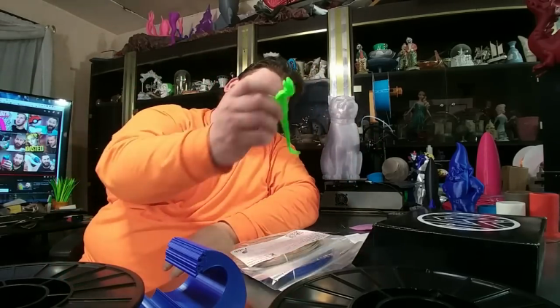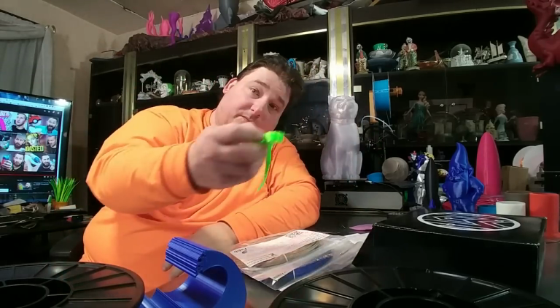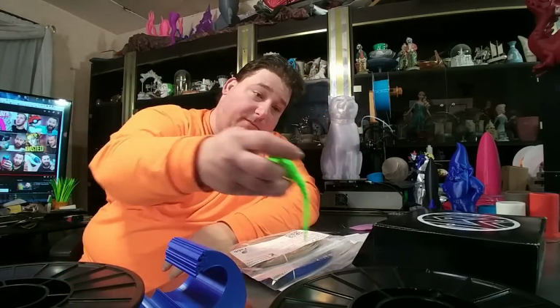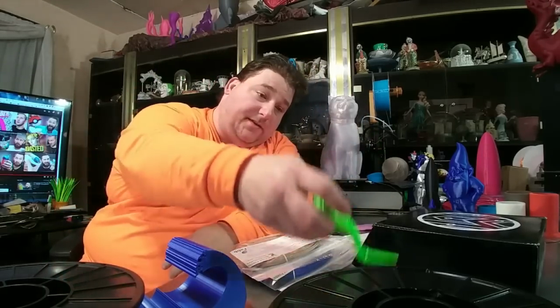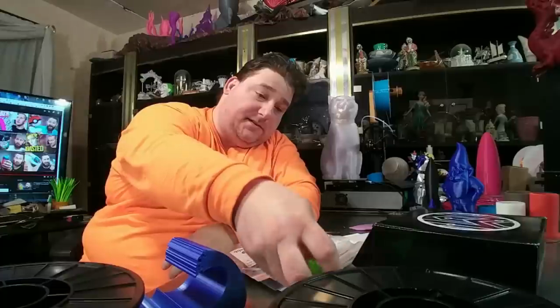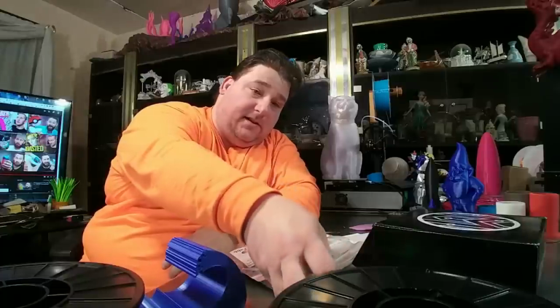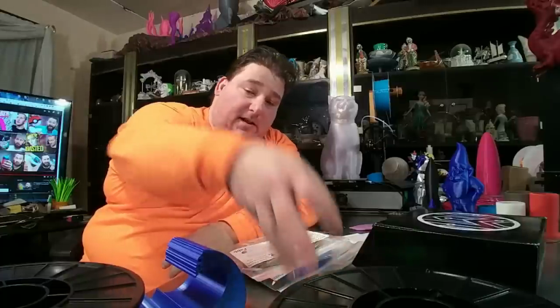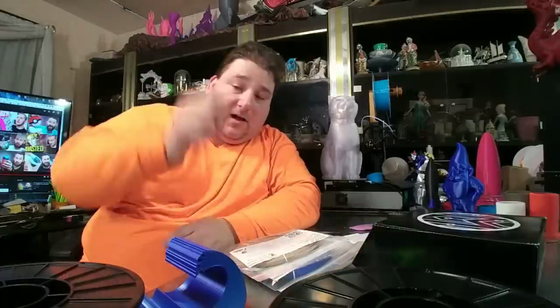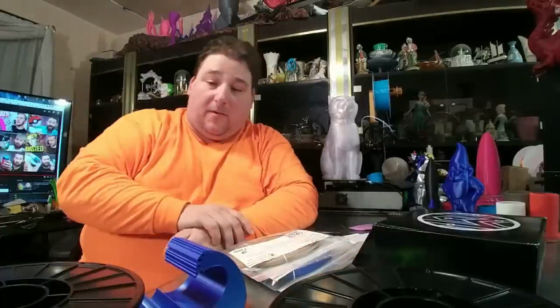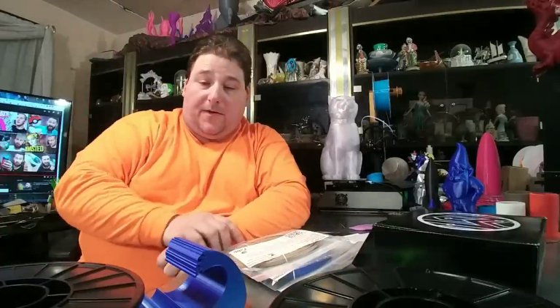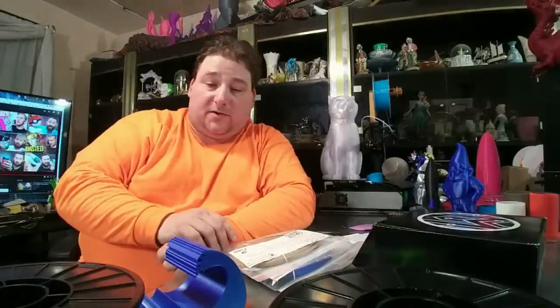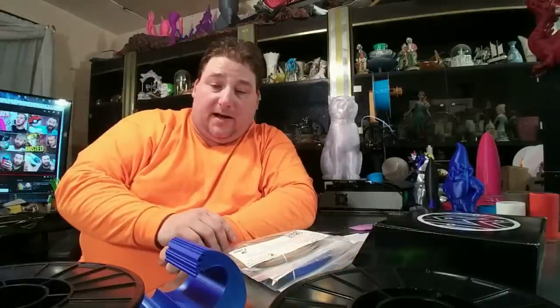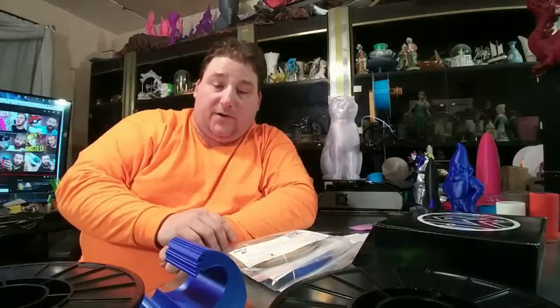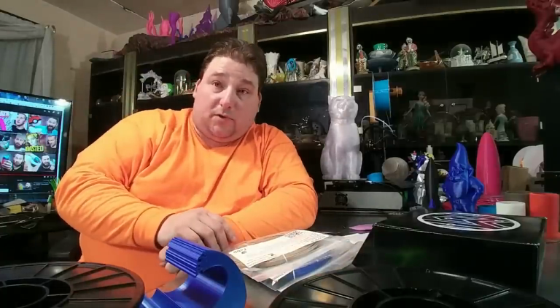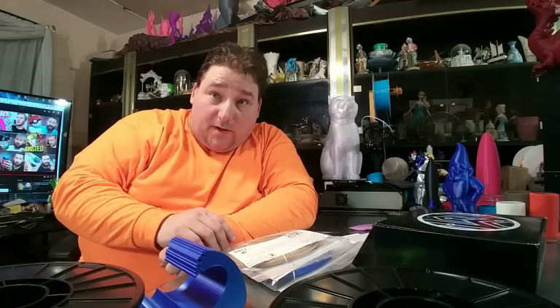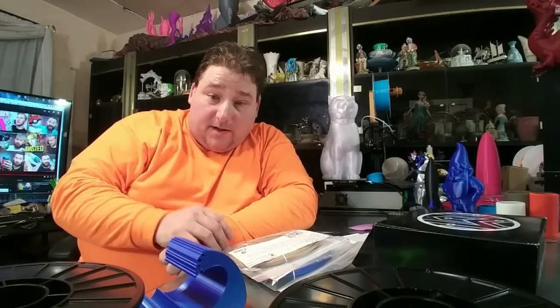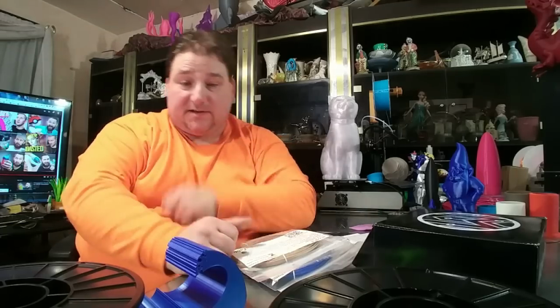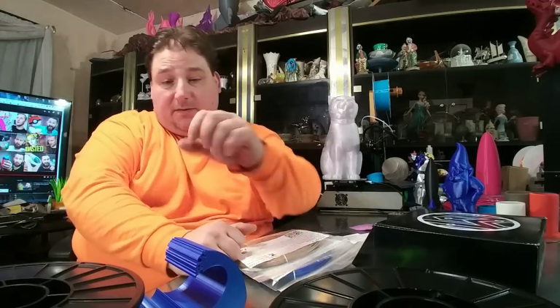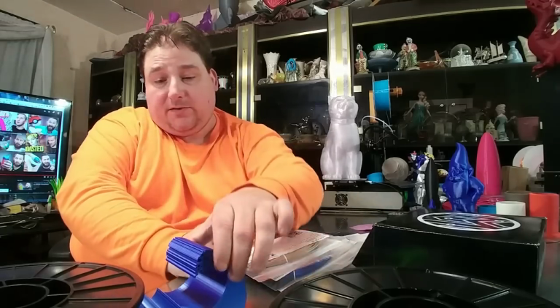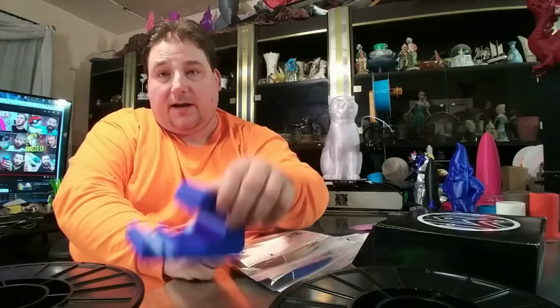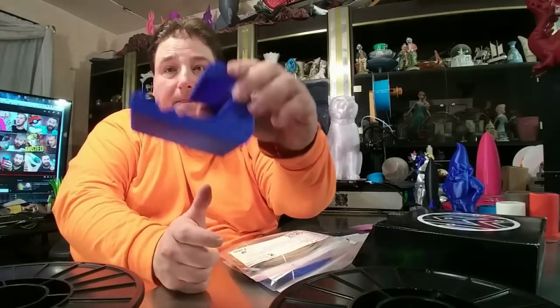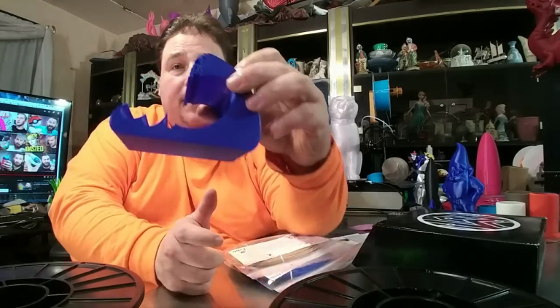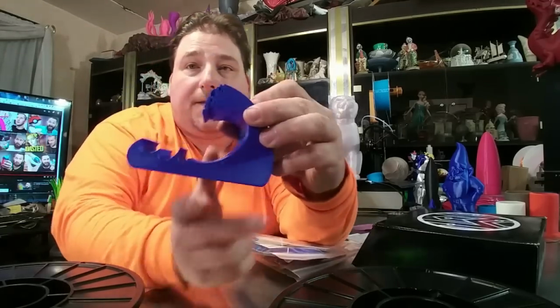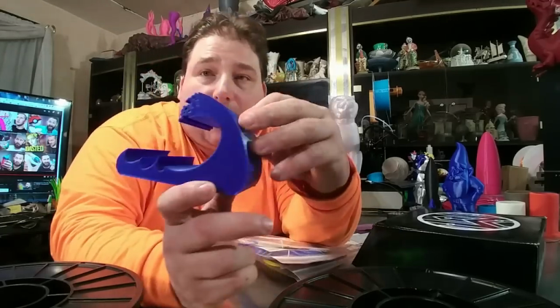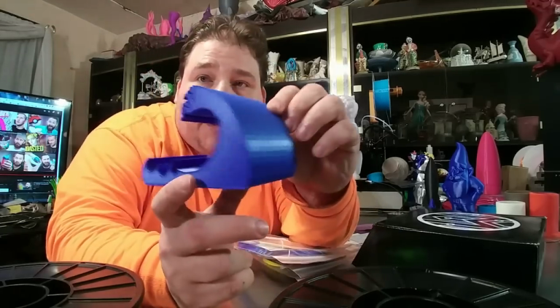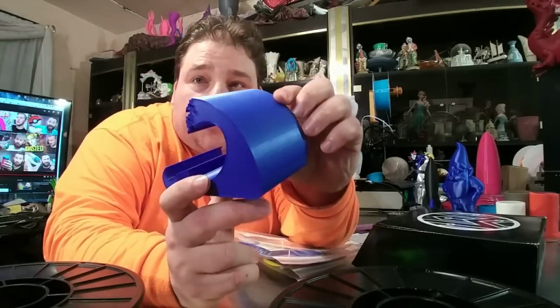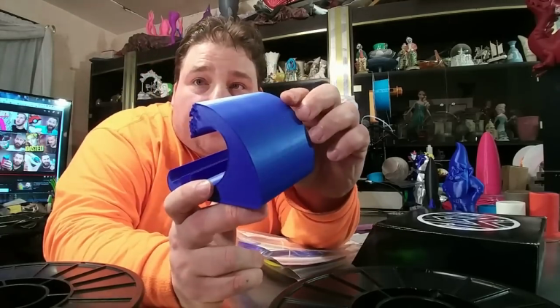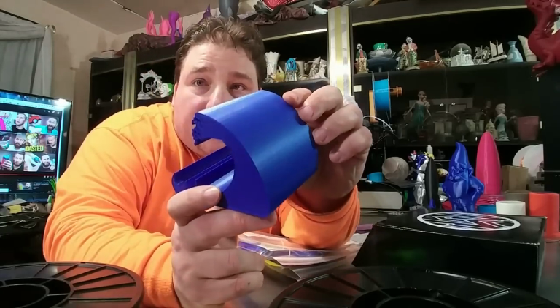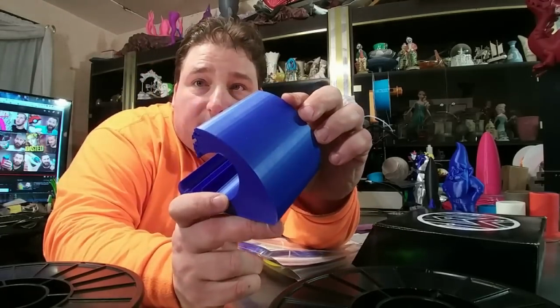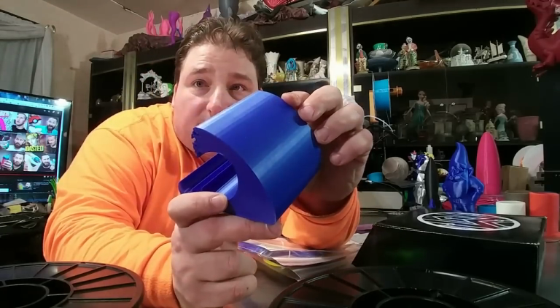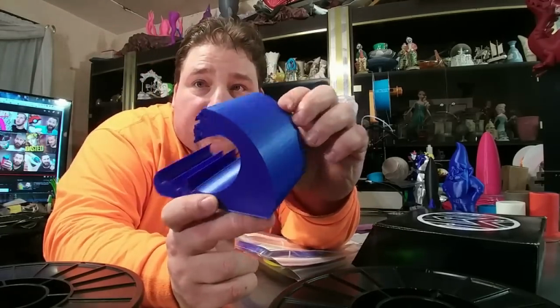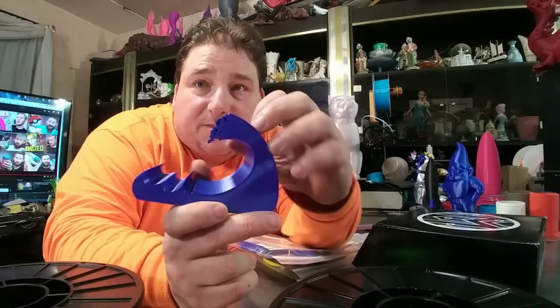They also had a new silky blue that I got, and I absolutely love it. Gorgeous, gorgeous blue.